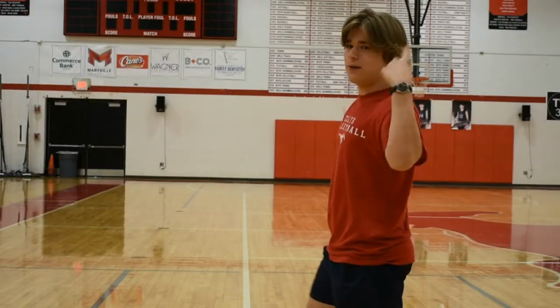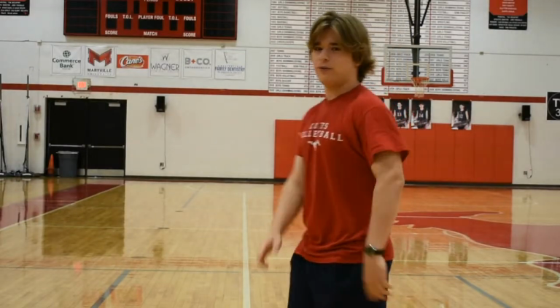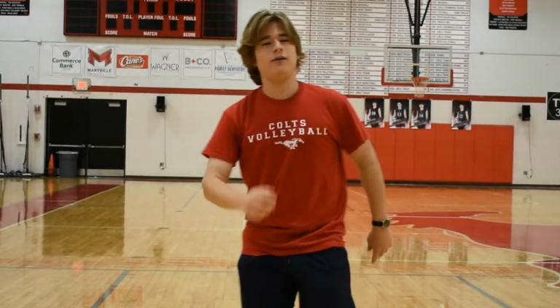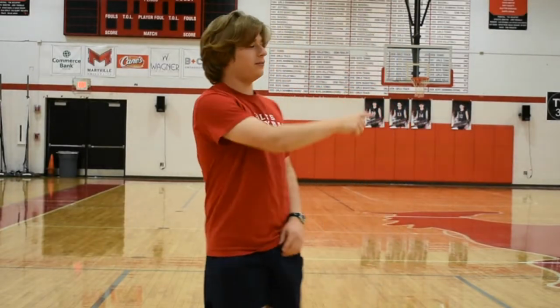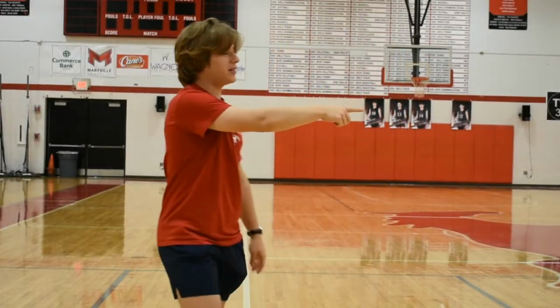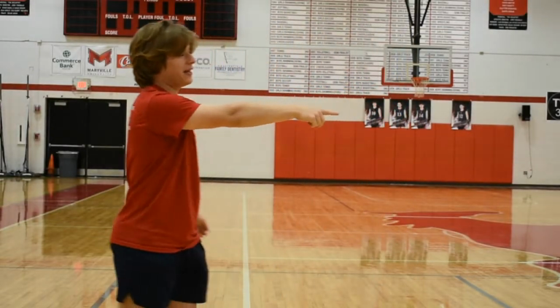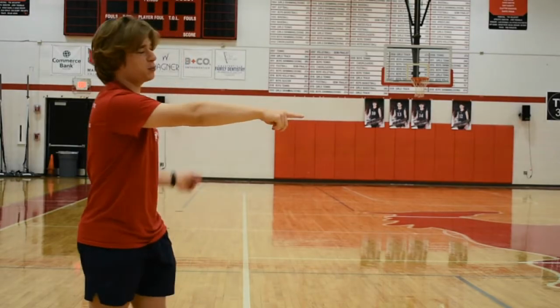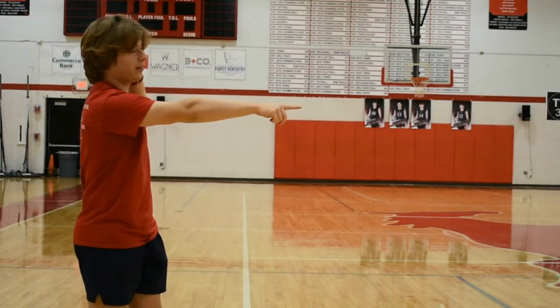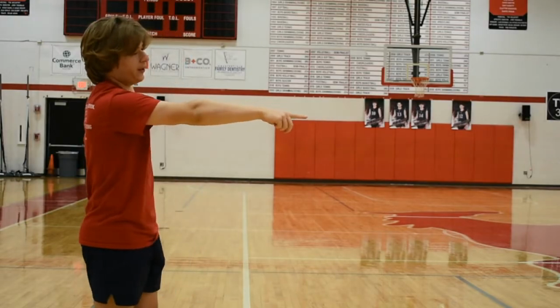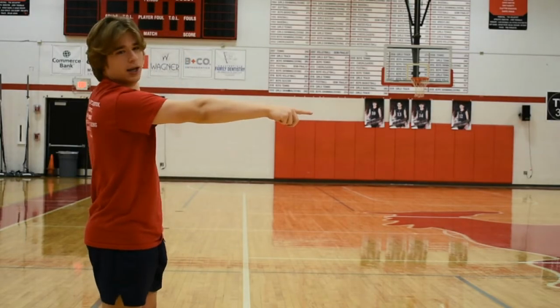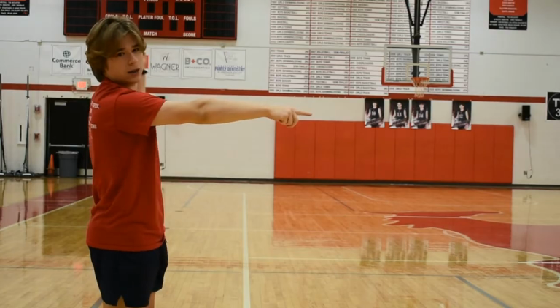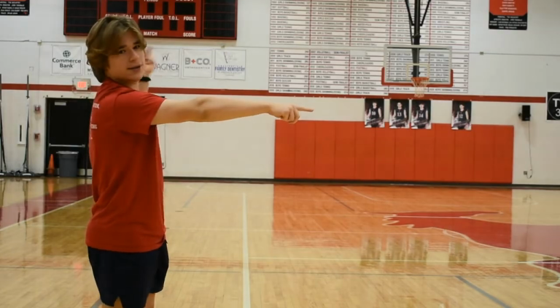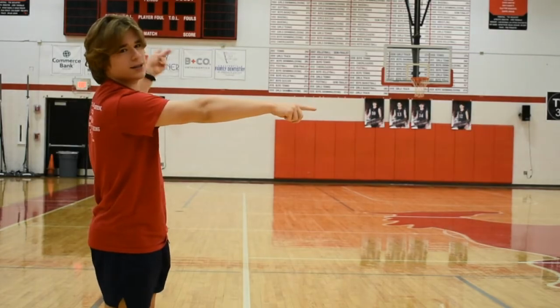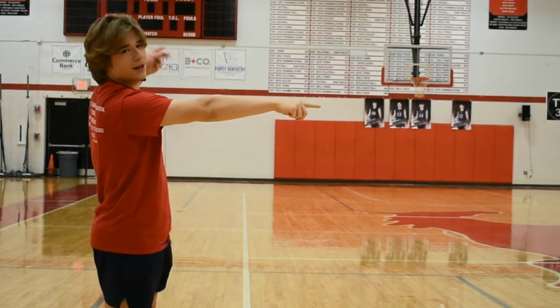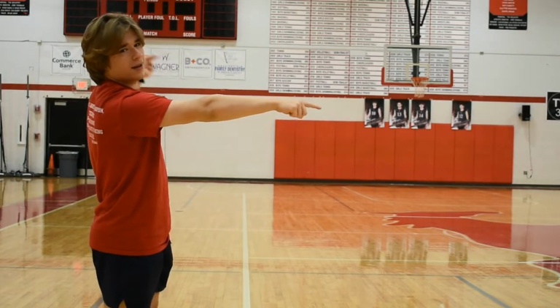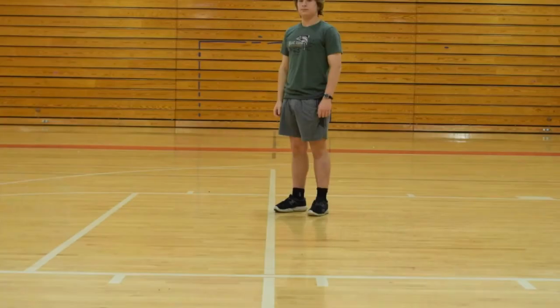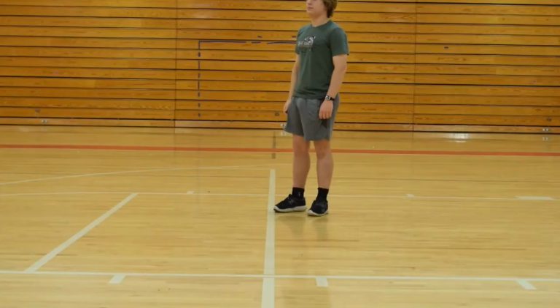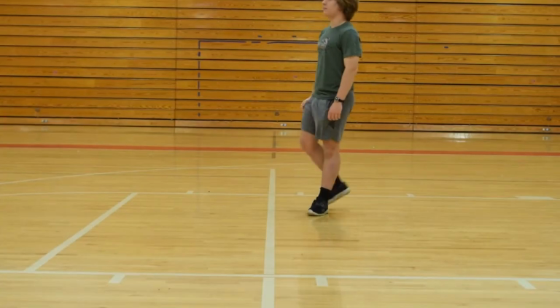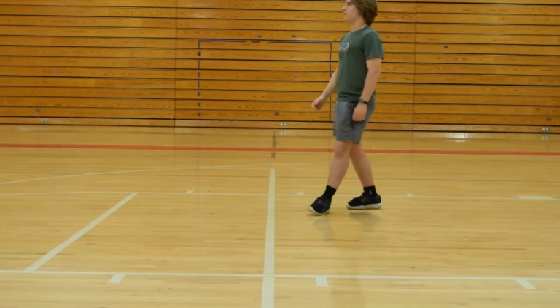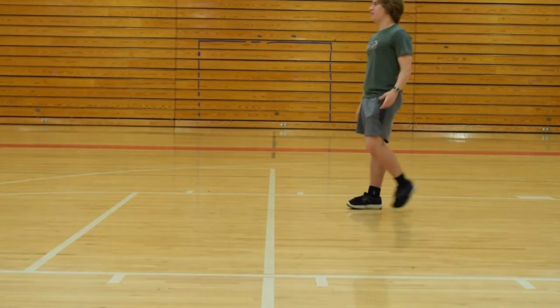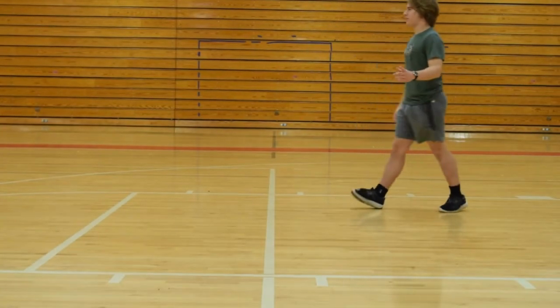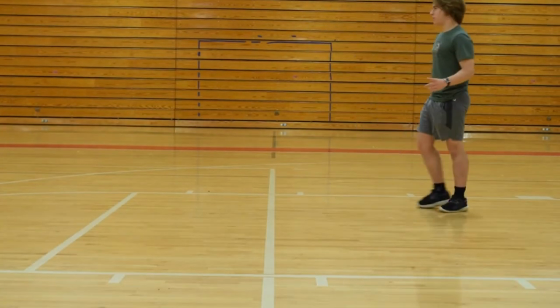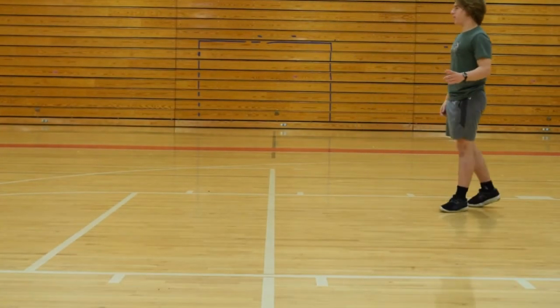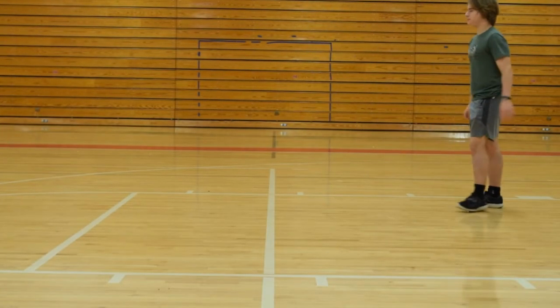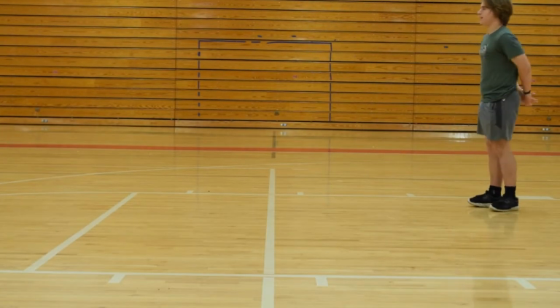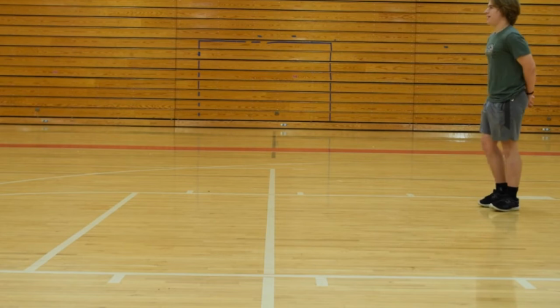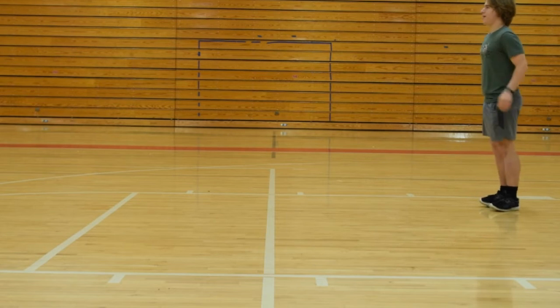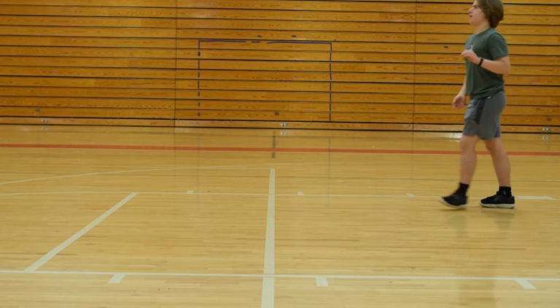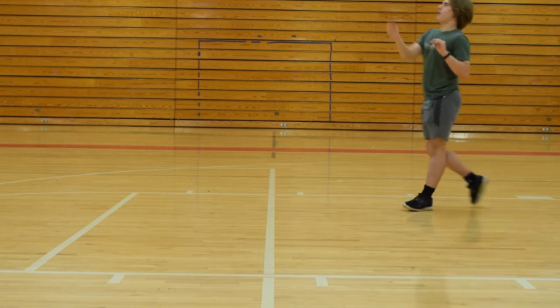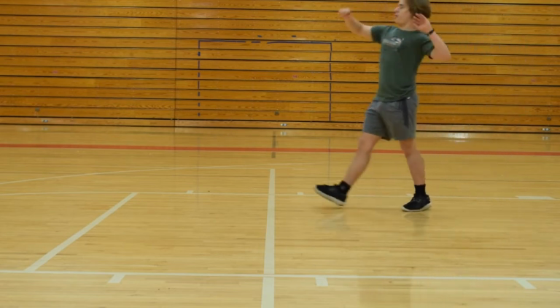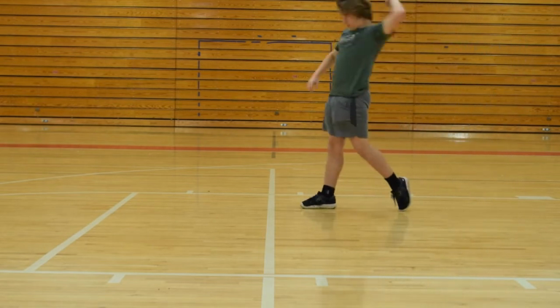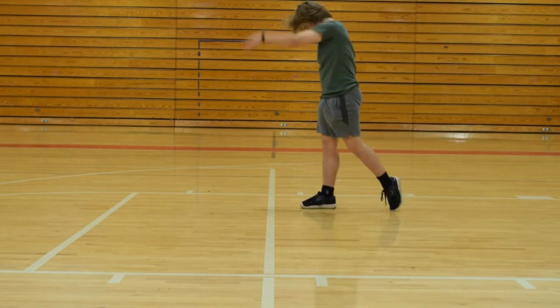If it's a foot fault, you do the same thing, but you just point at their feet and go like this. A foot fault is when any part of the server's foot touches the end line of the court with the ball in hand.